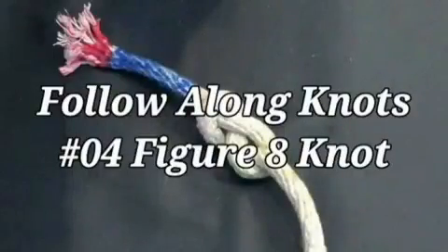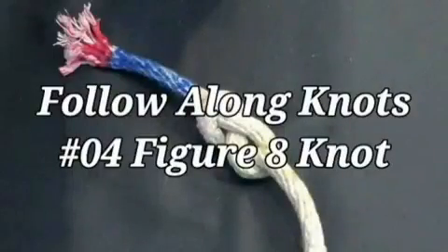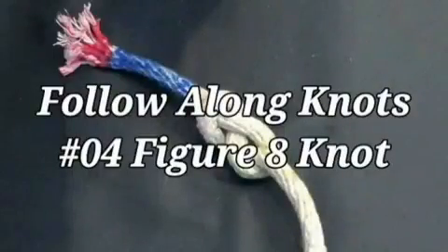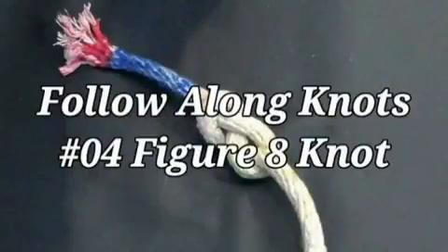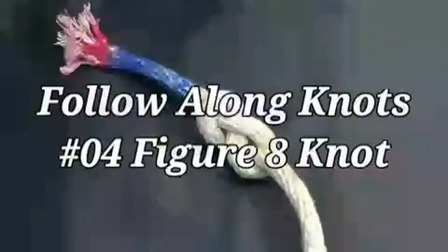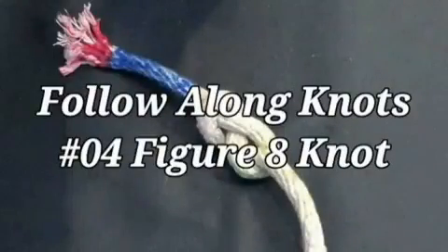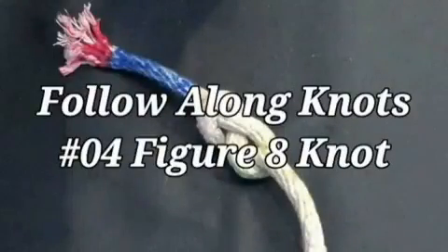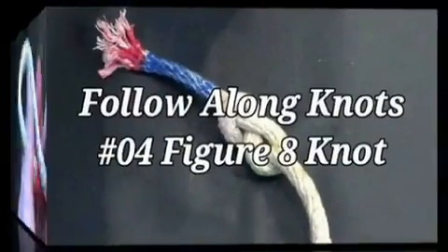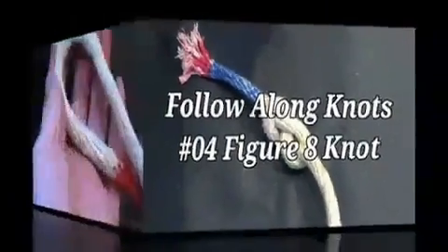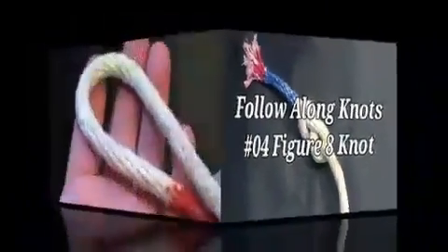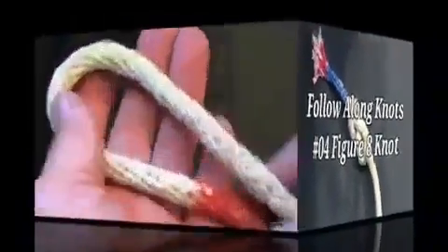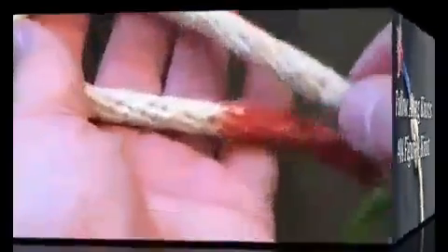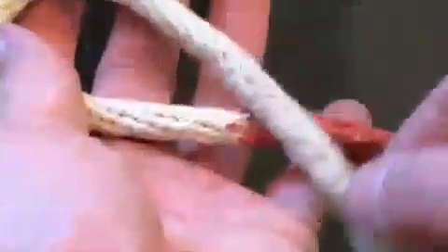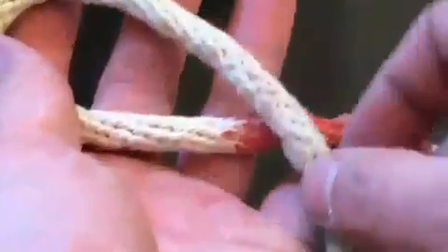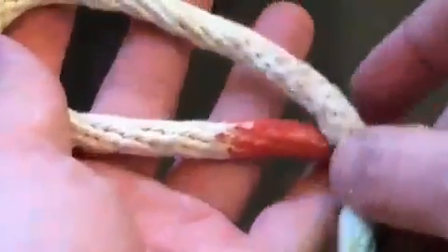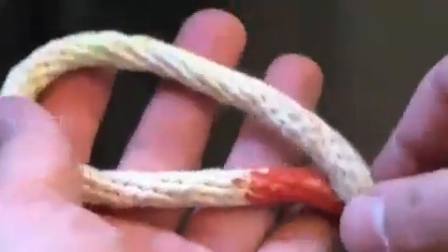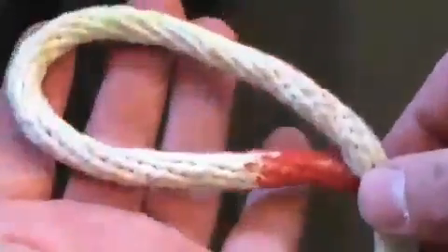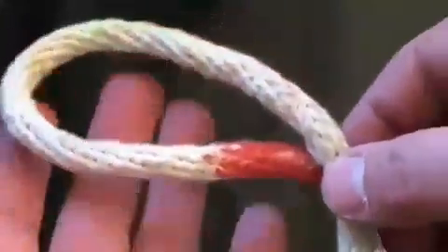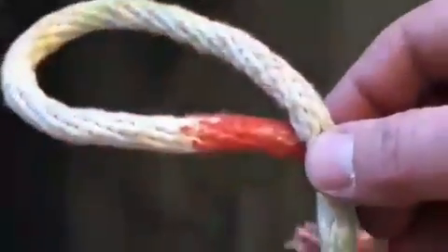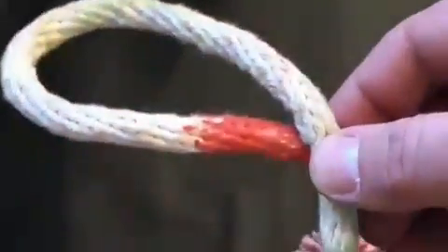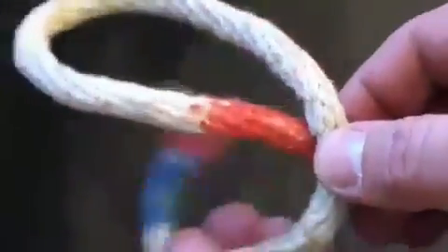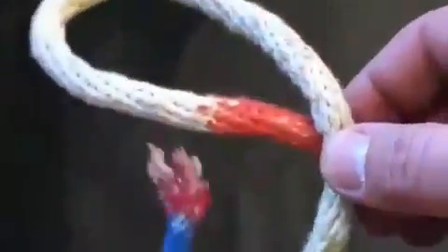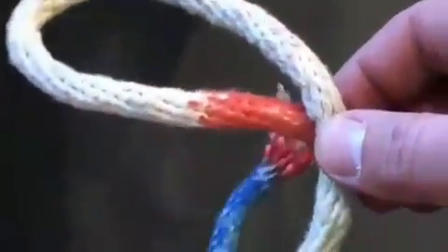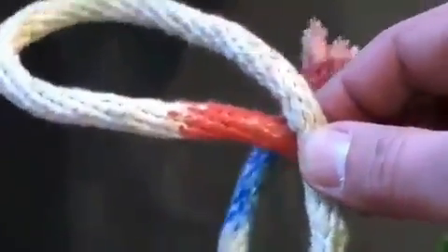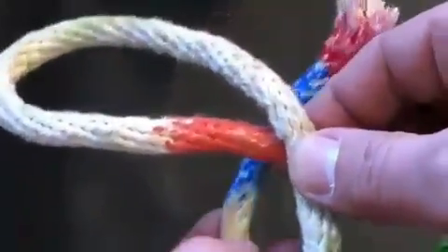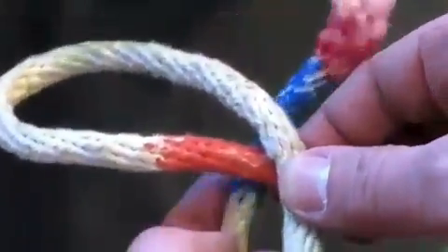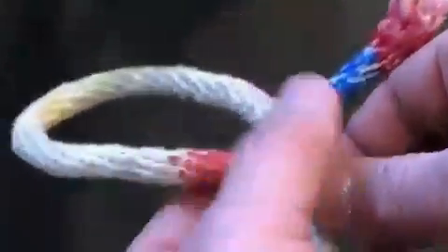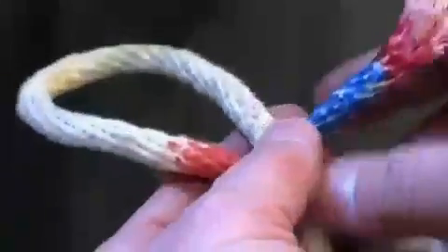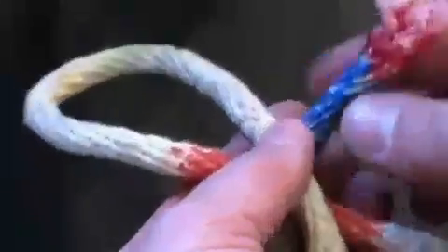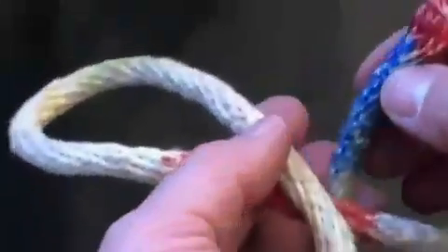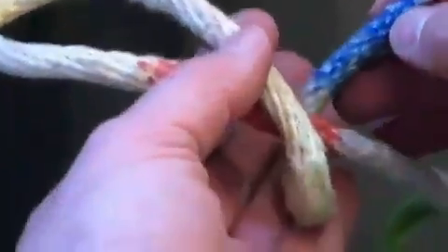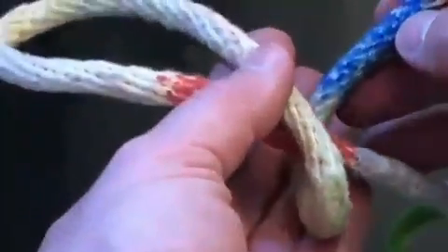To tie the figure eight knot, we first make an overhand loop. Do this by taking the running end over the standing end, or the blue portion over the orange.